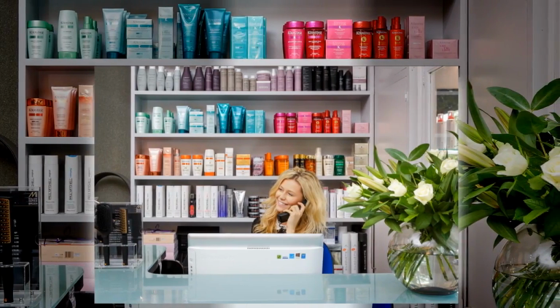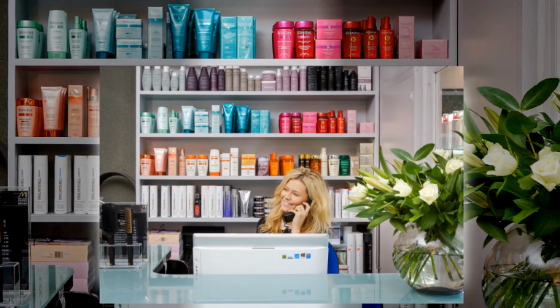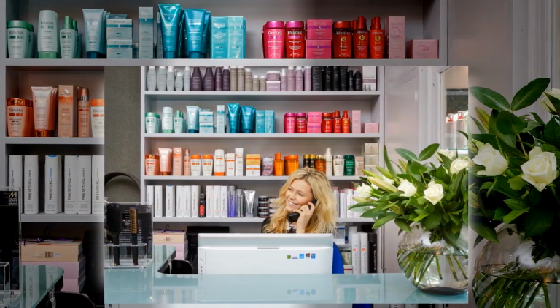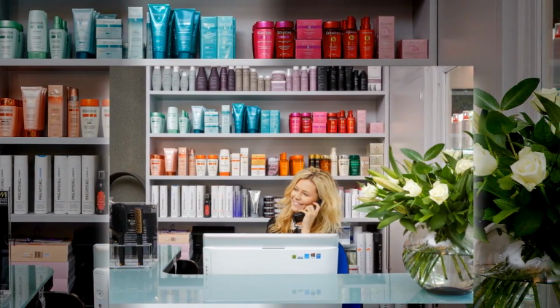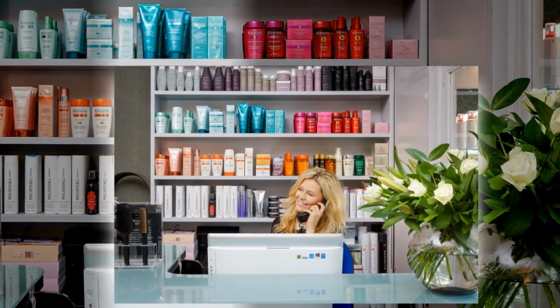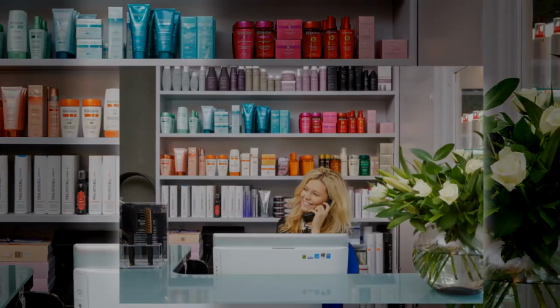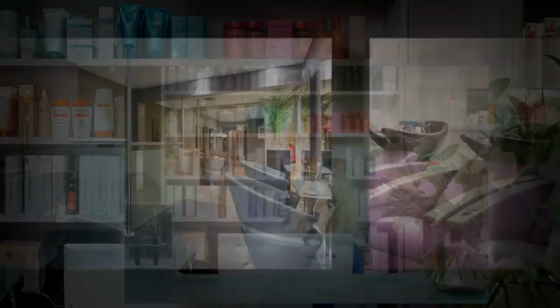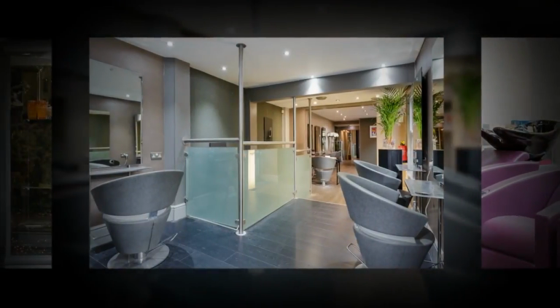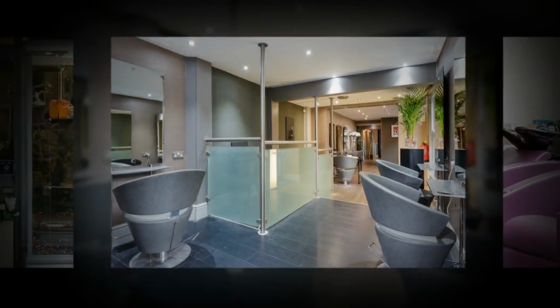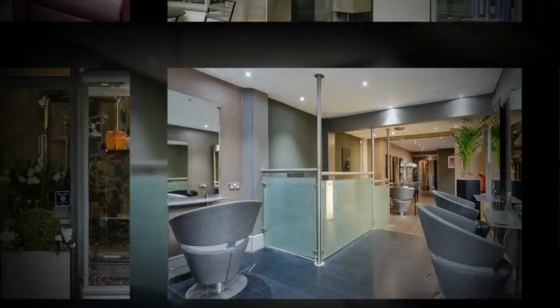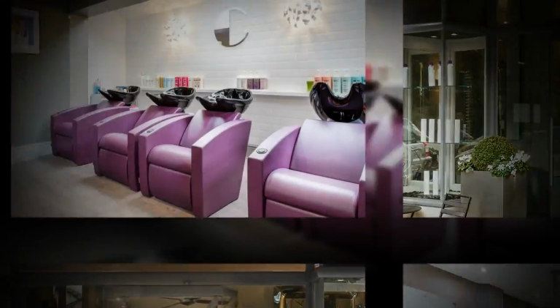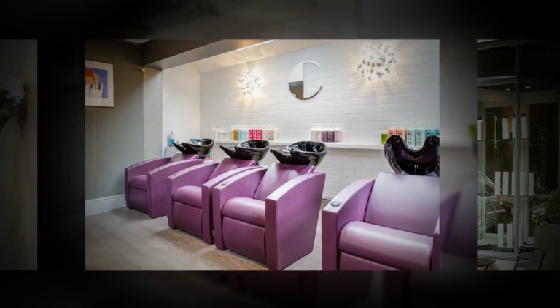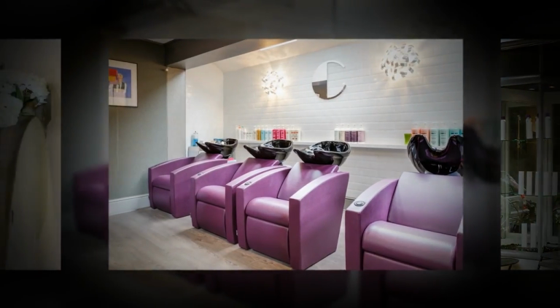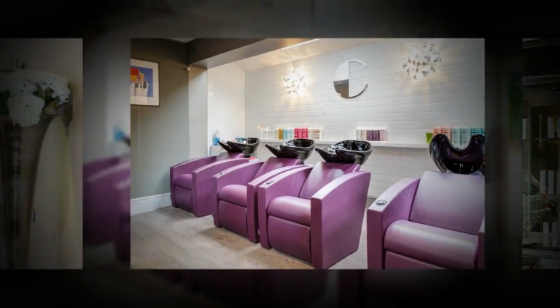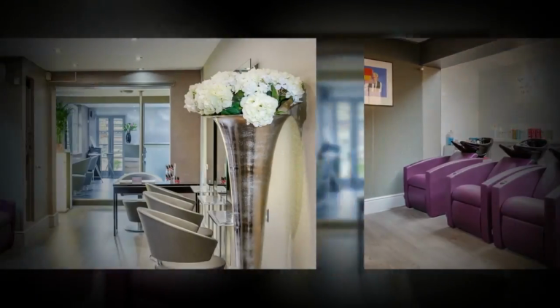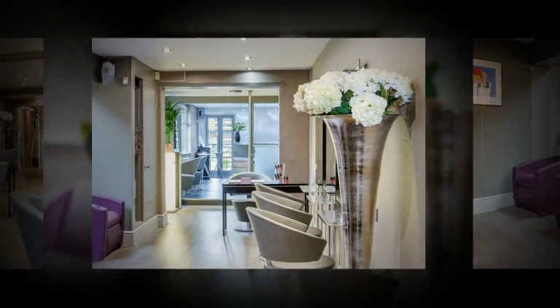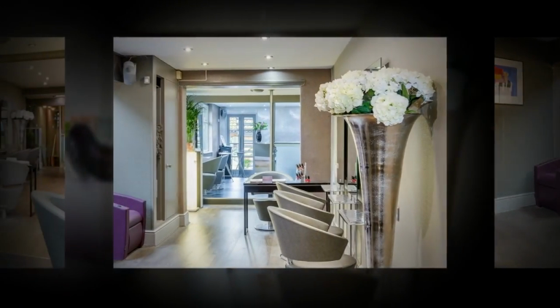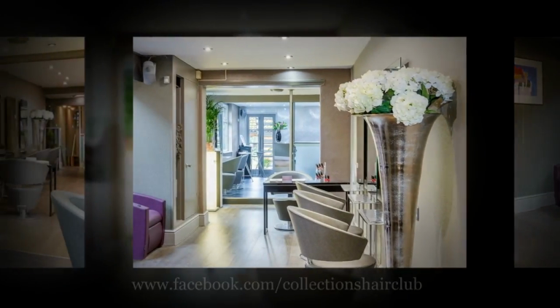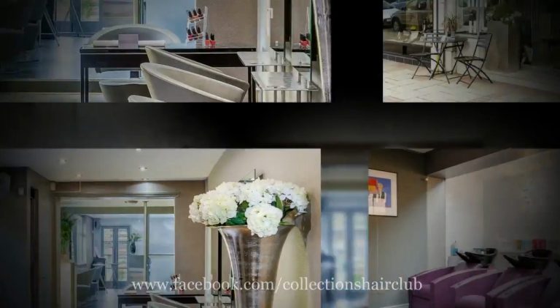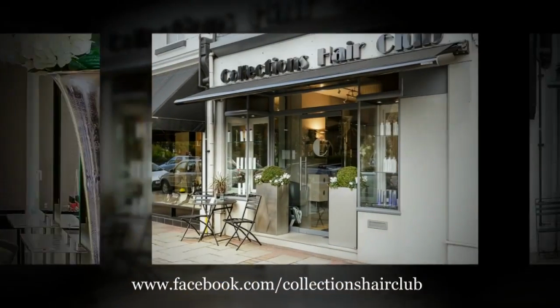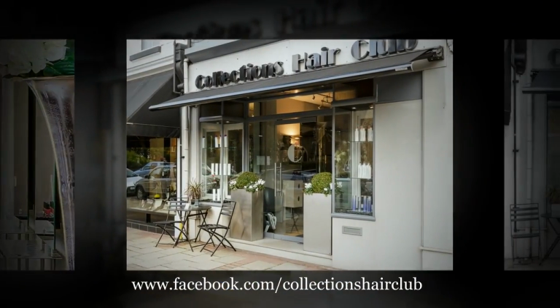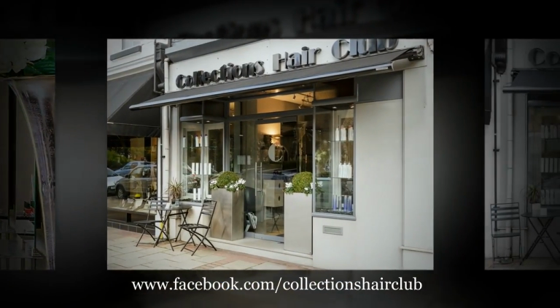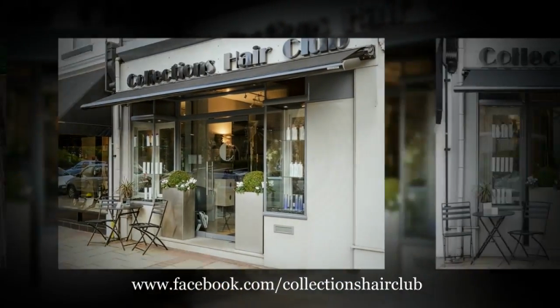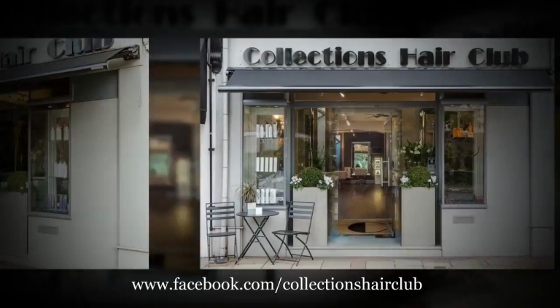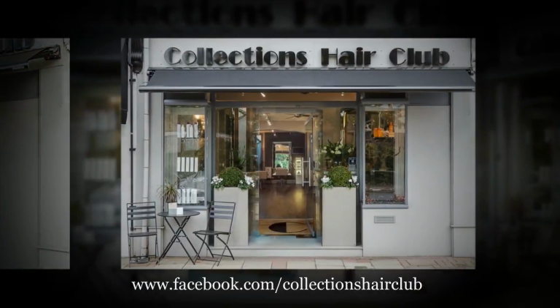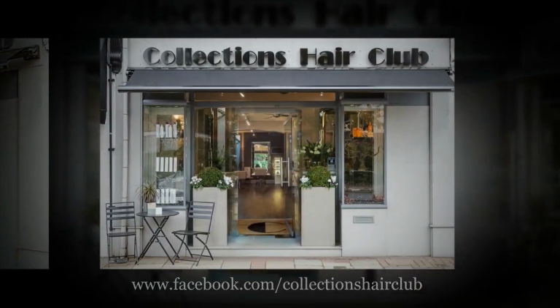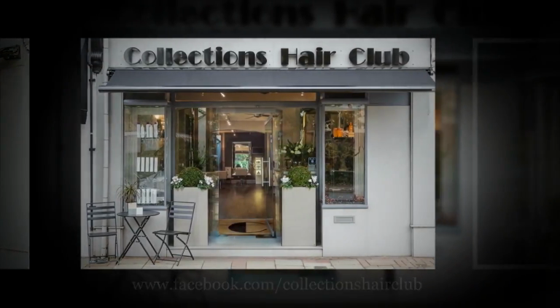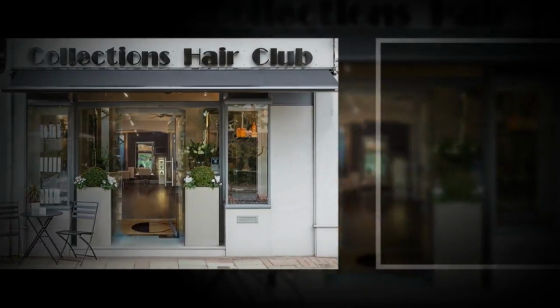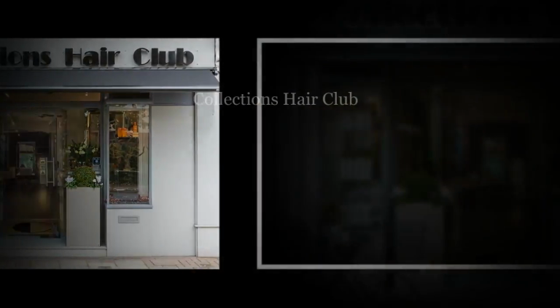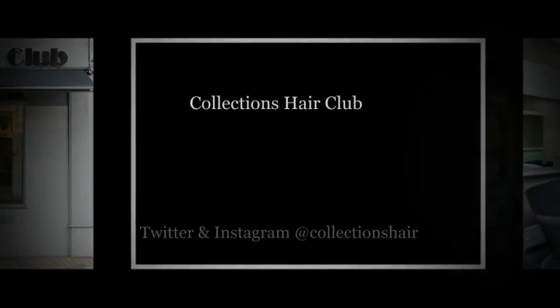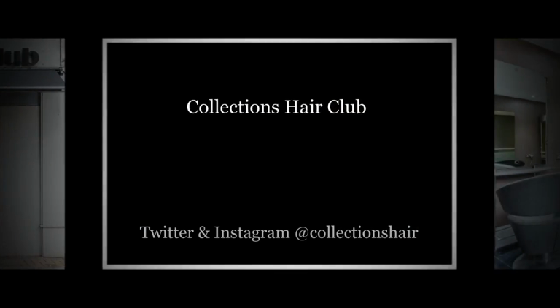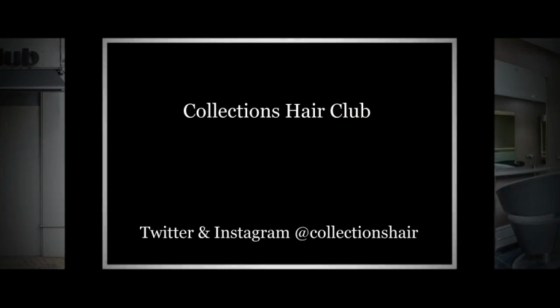Download the Collections Hair Club app in the Apple and Google Play Store. Find us on Facebook at www.facebook.com/CollectionsHairClub, and on Twitter and Instagram at Collections Hair.